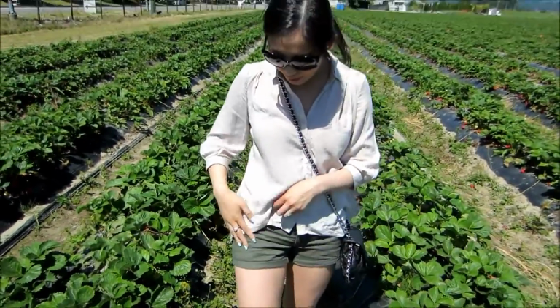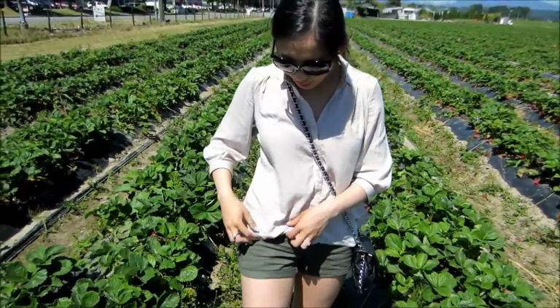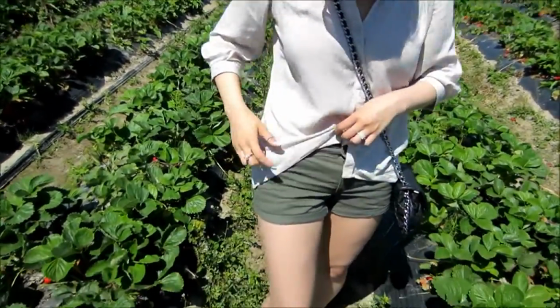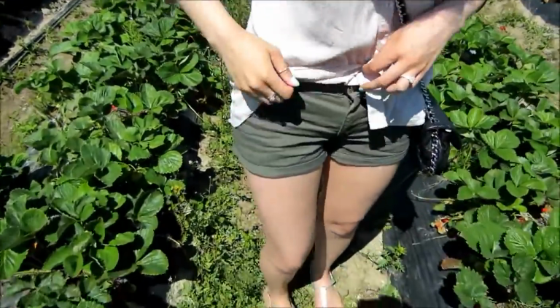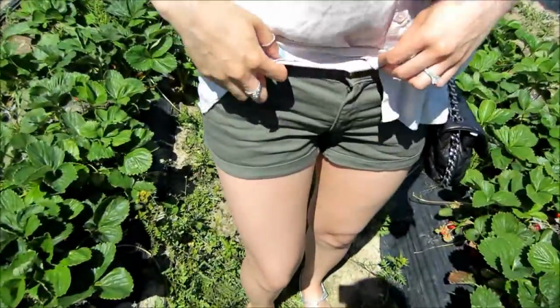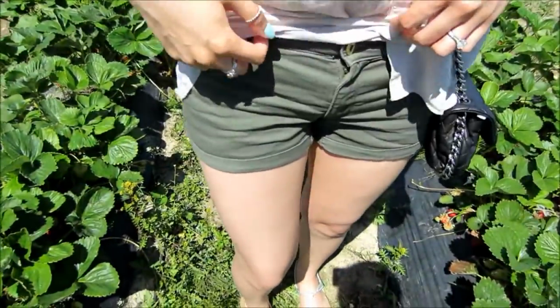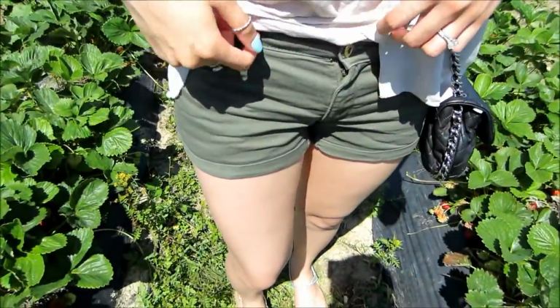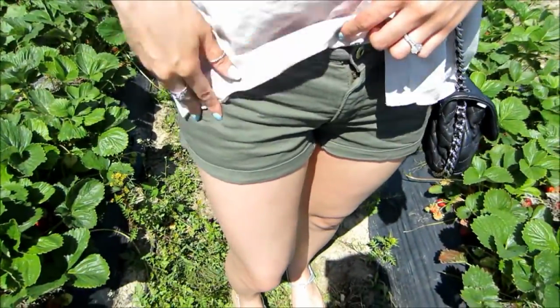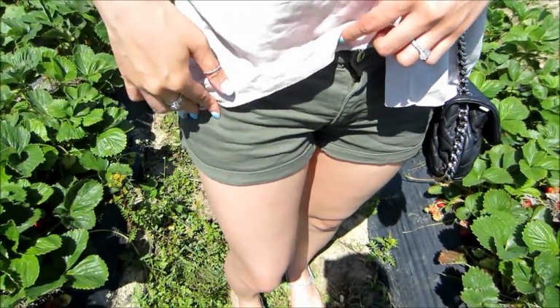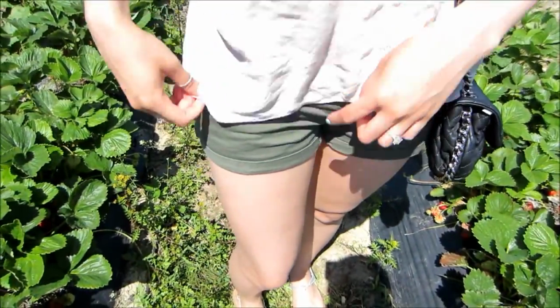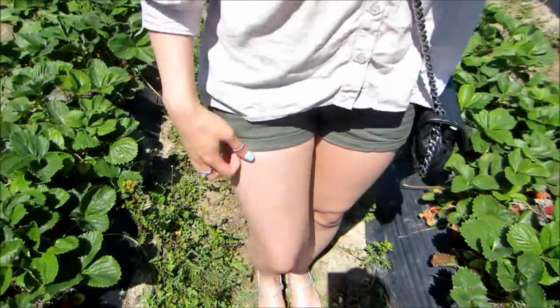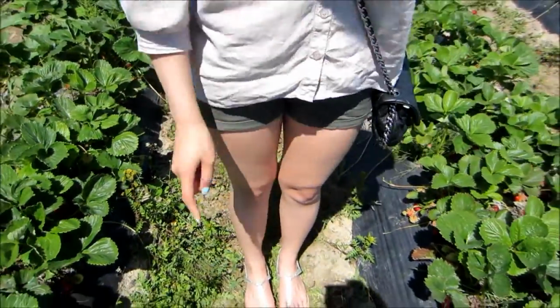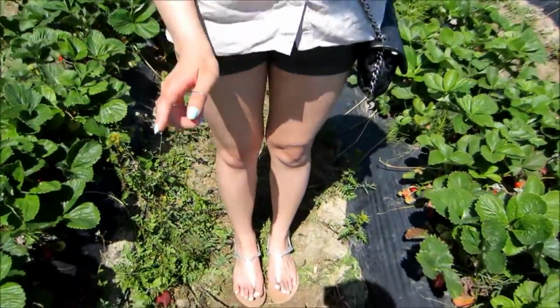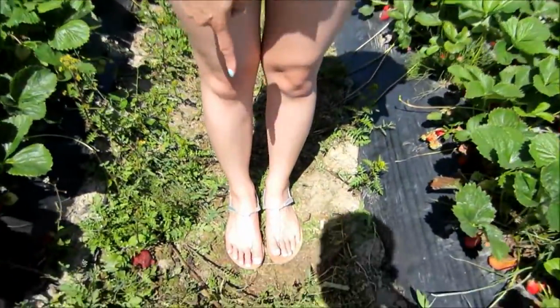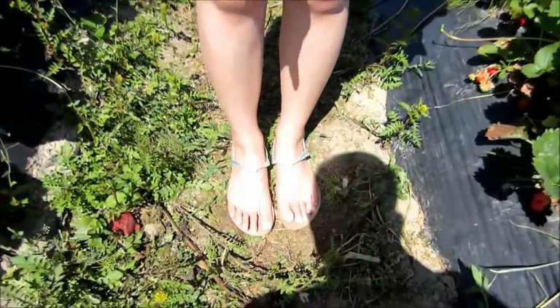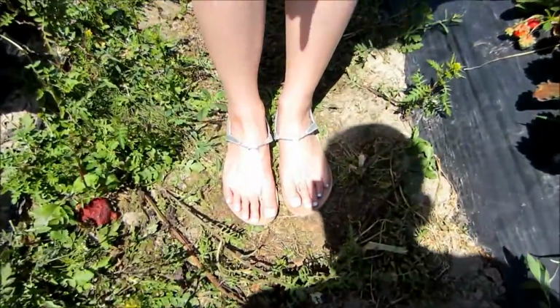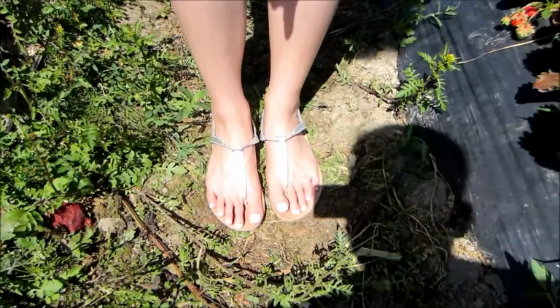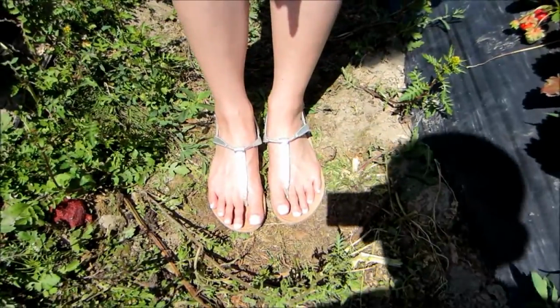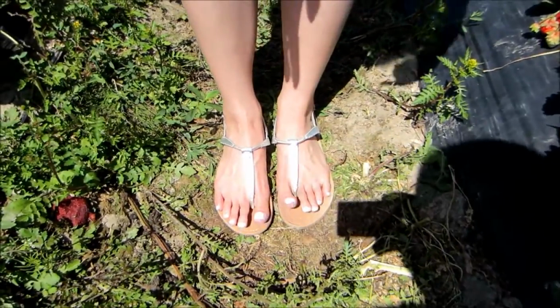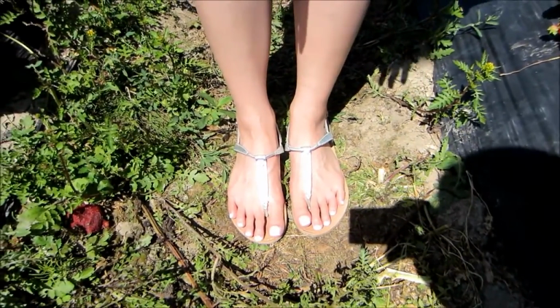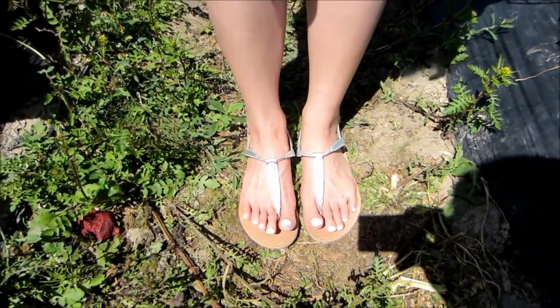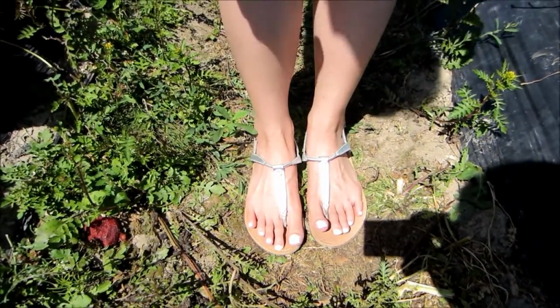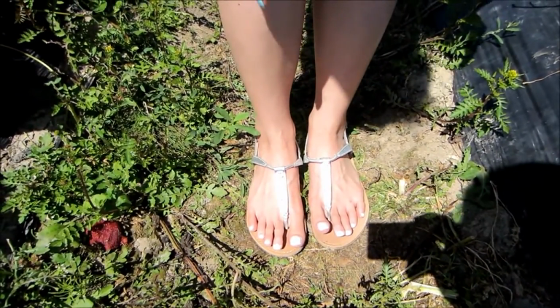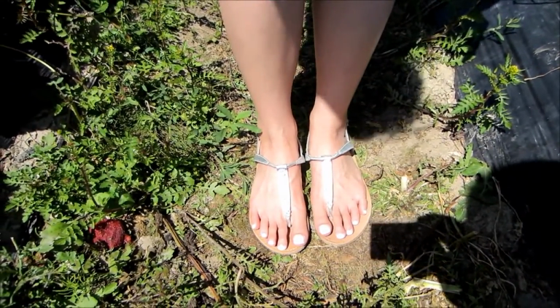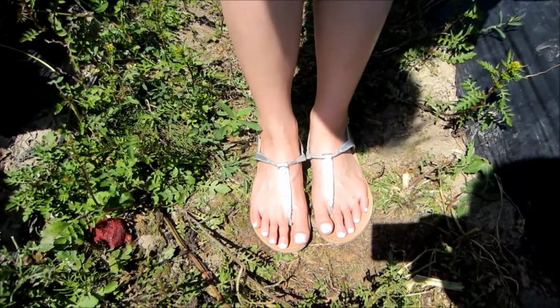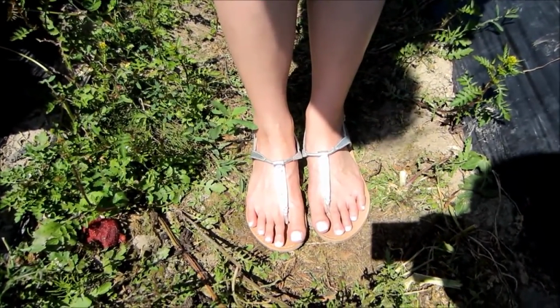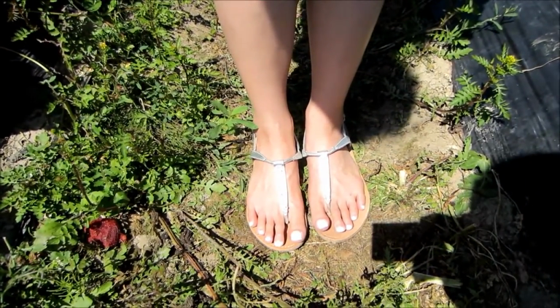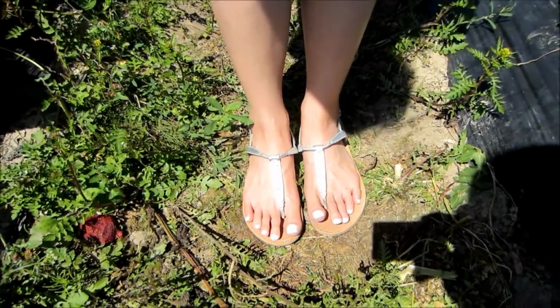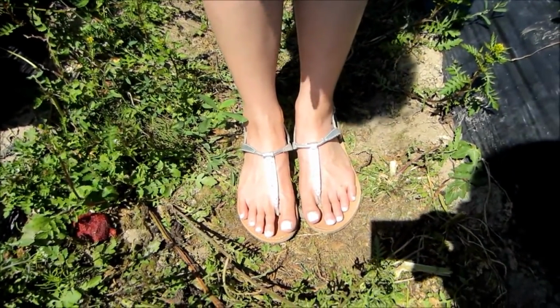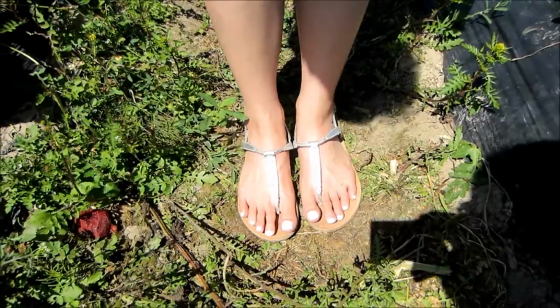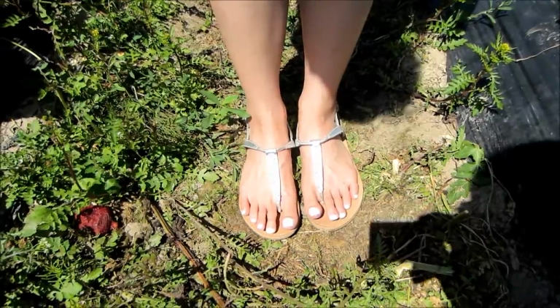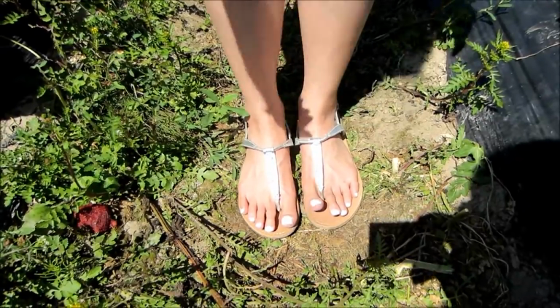My shorts are this kind of green army shorts from H&M as well. And for my sandals — don't wear sandals to berry picking, but they're just really cute — I have these sparkle t-strap sandals from Forever 21.